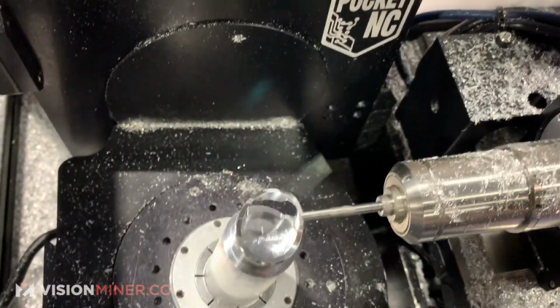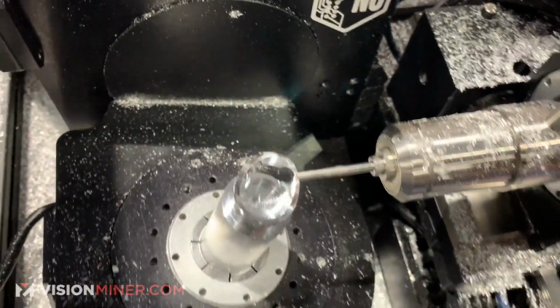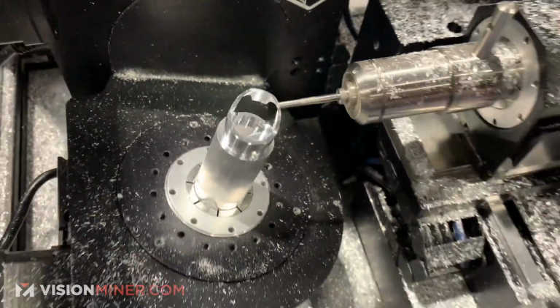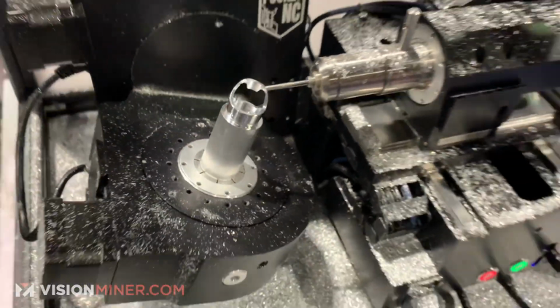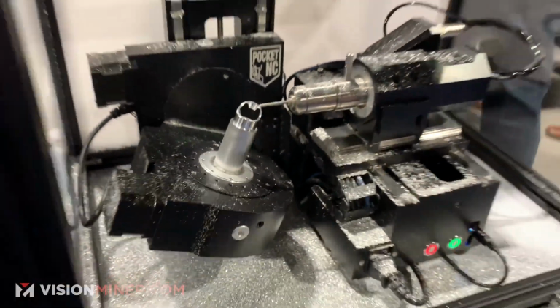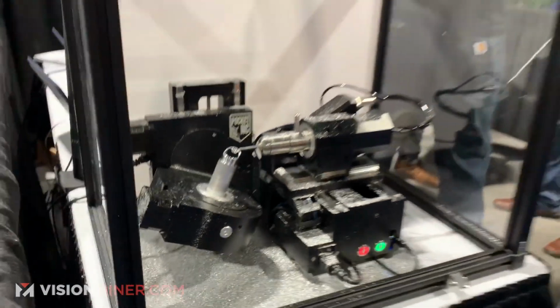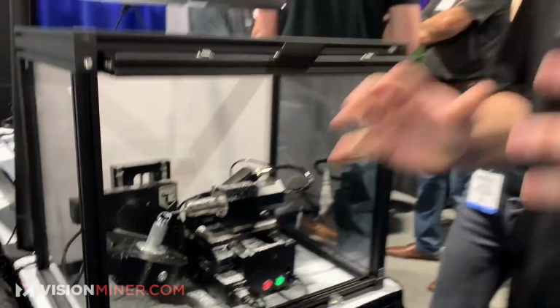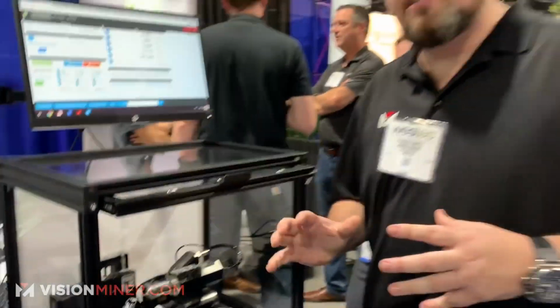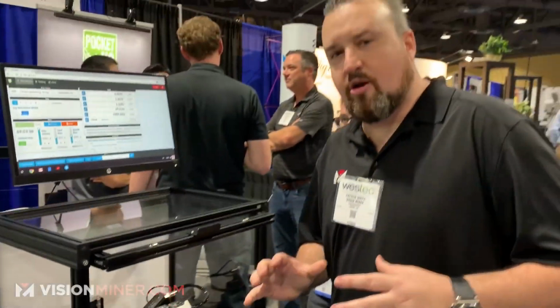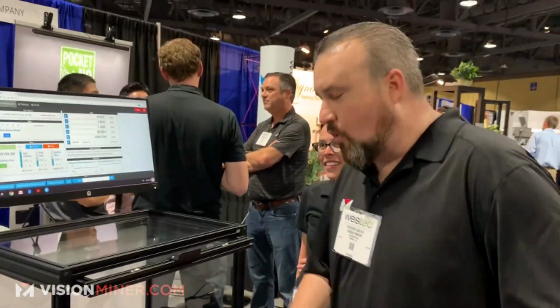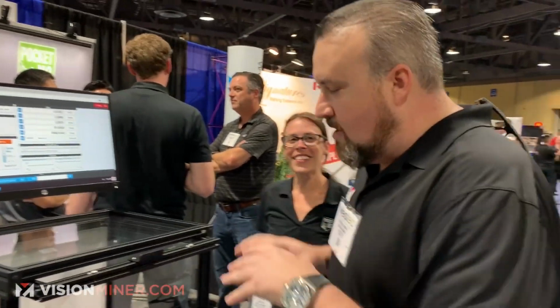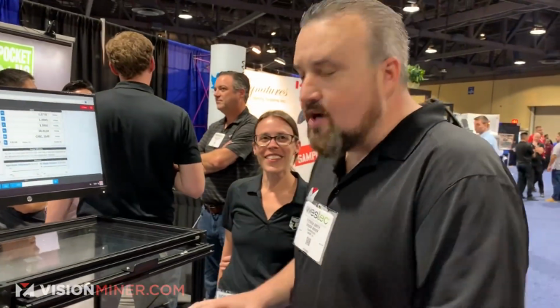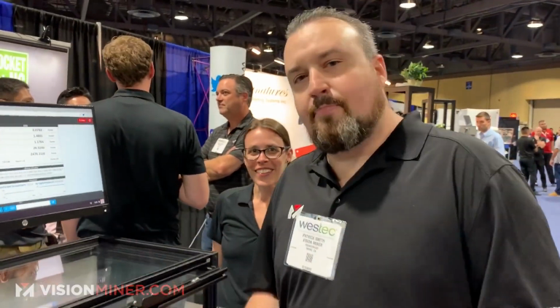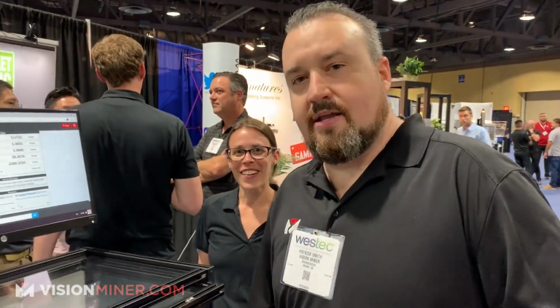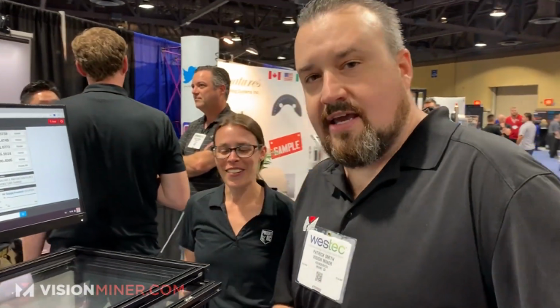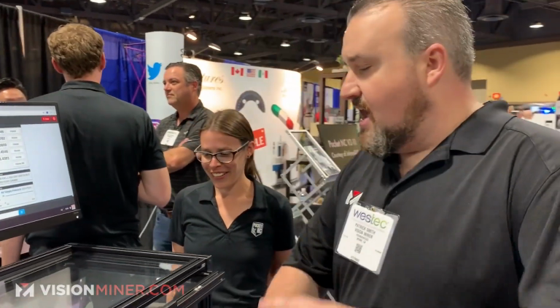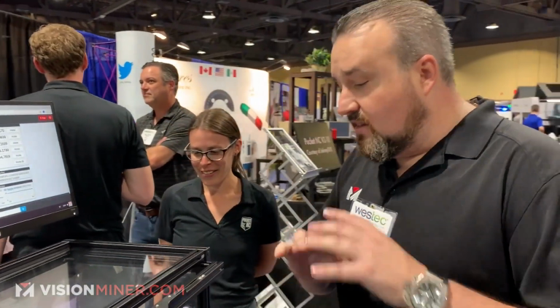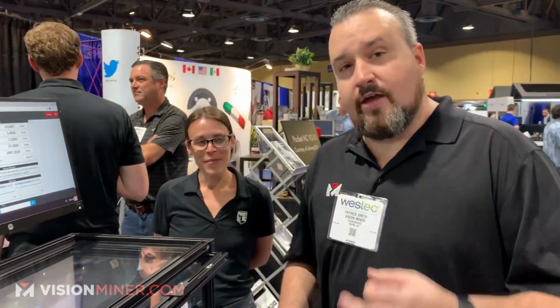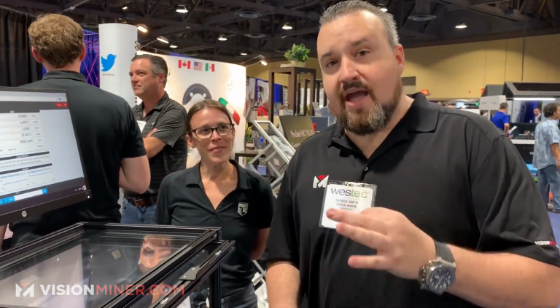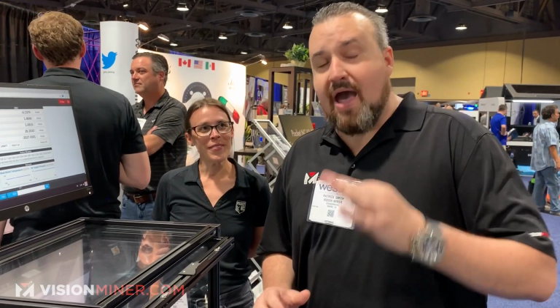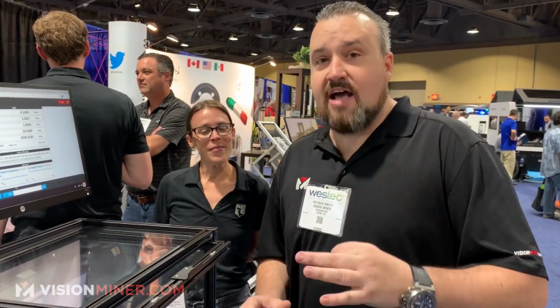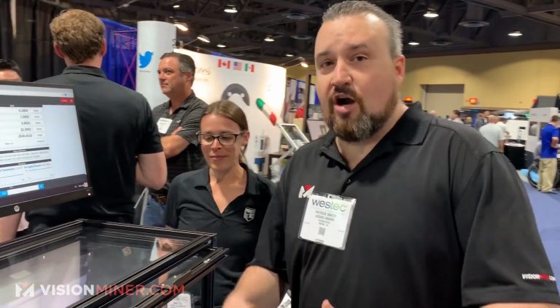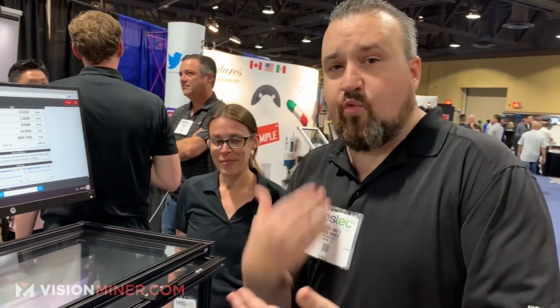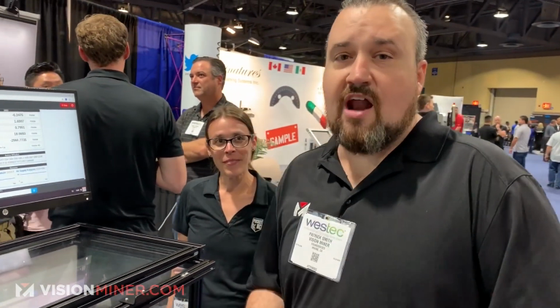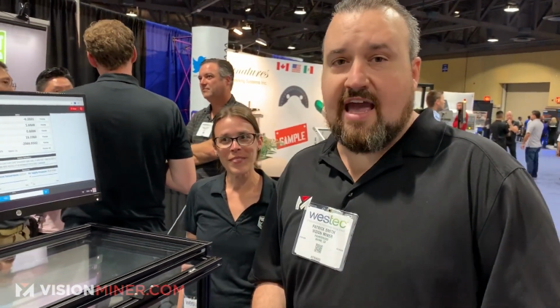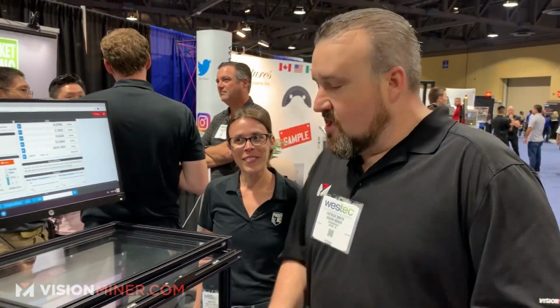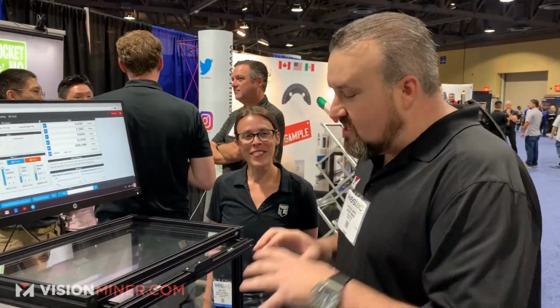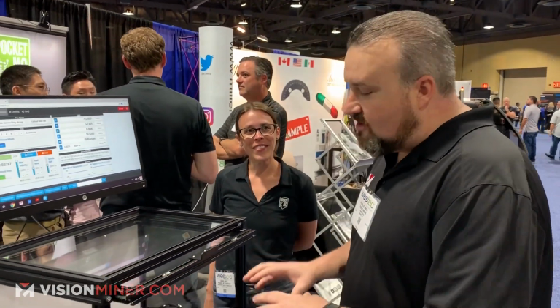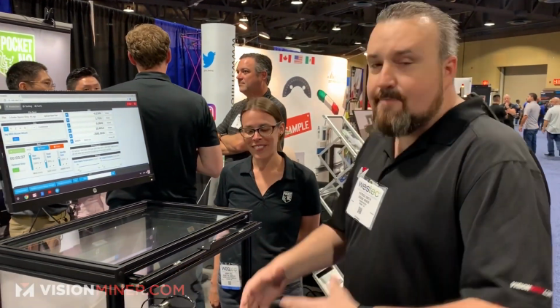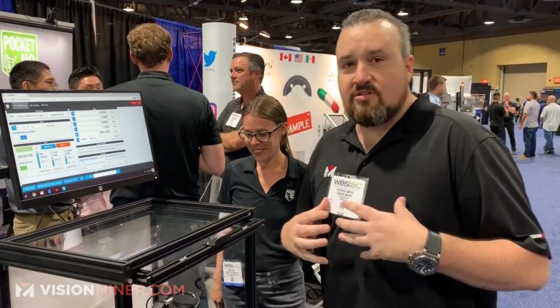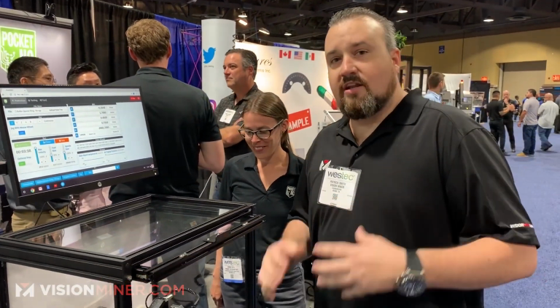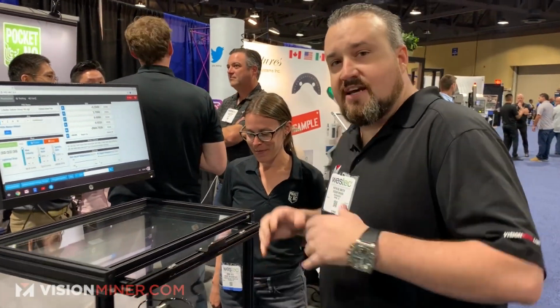Particularly this one guy who got it for his first CNC machine — had not done CNC work before — plugged in the Pocket NC and literally made badass parts right out of the gate. So this is something I'm personally looking at to get into our shop for rapid prototyping.